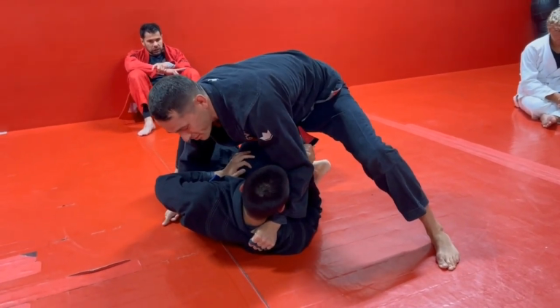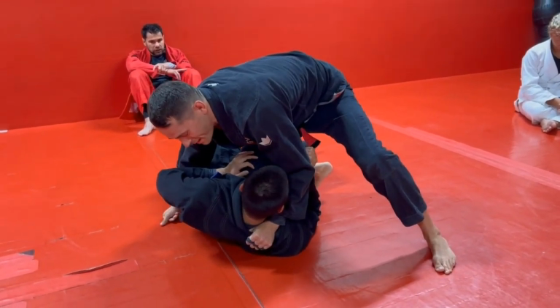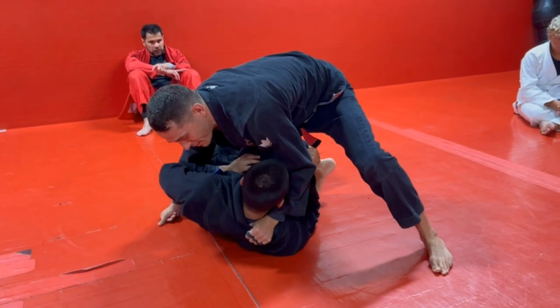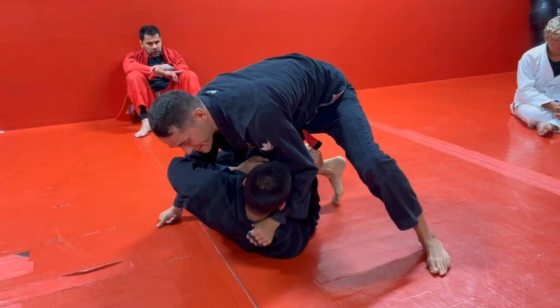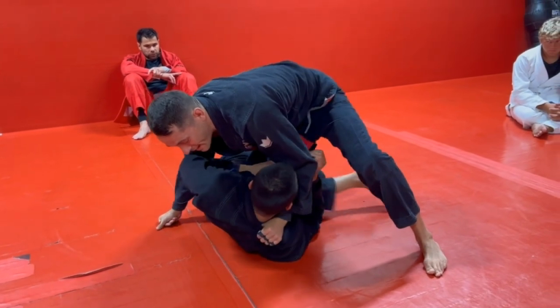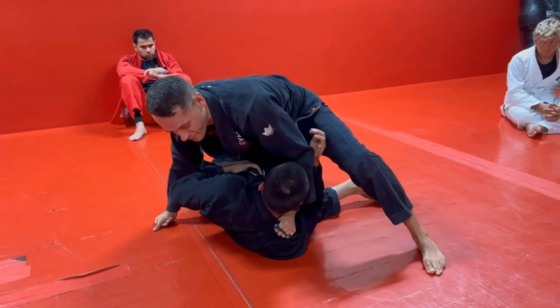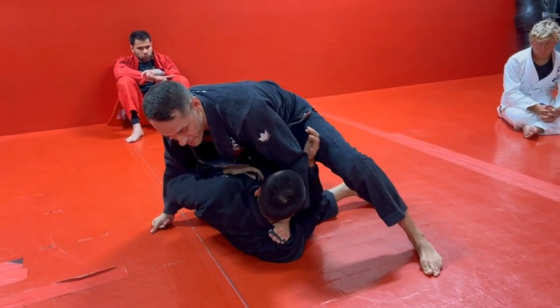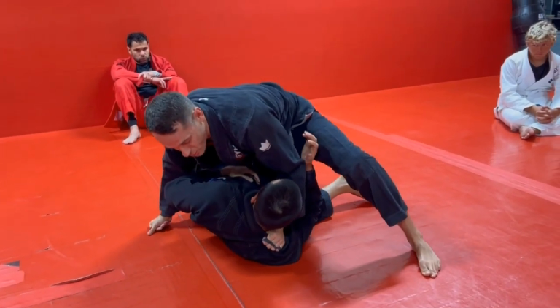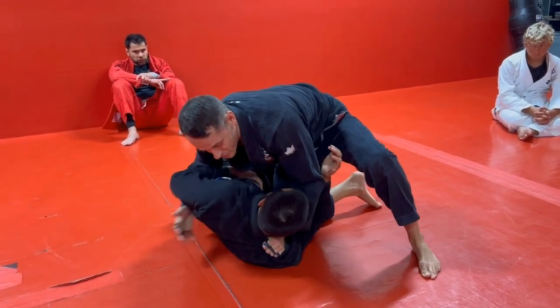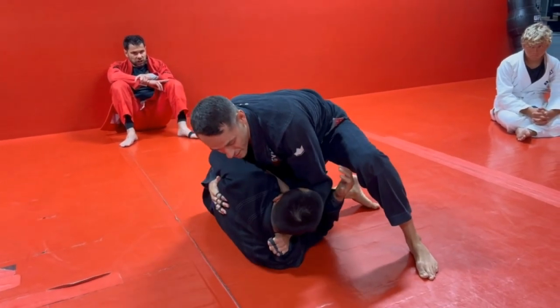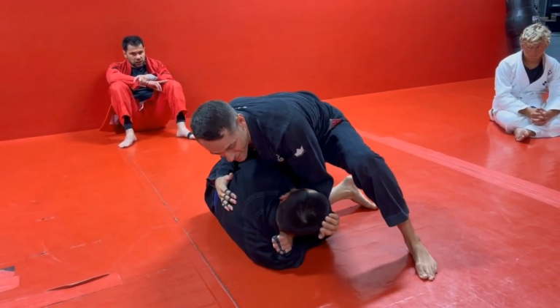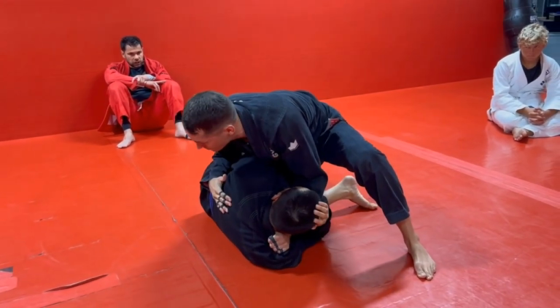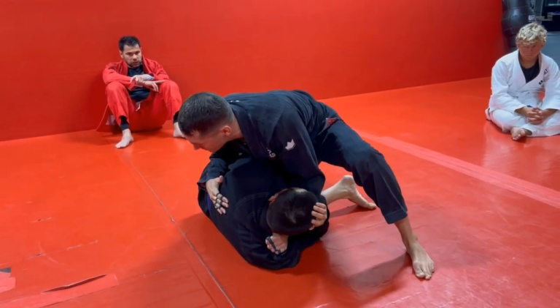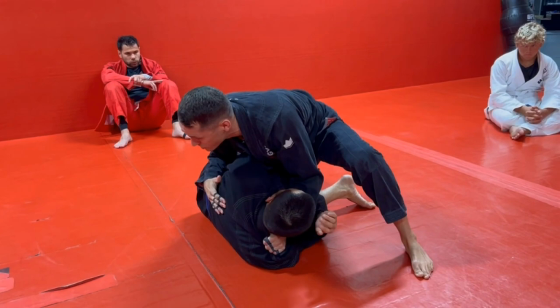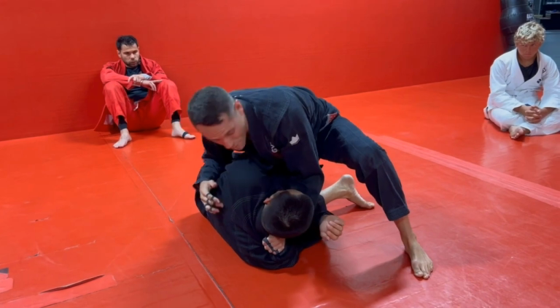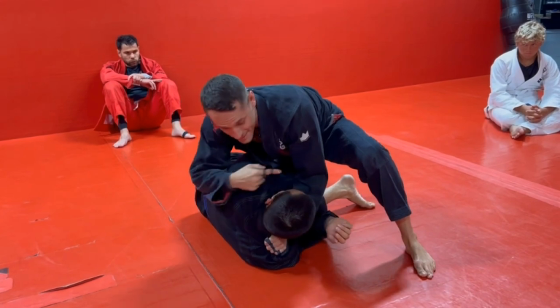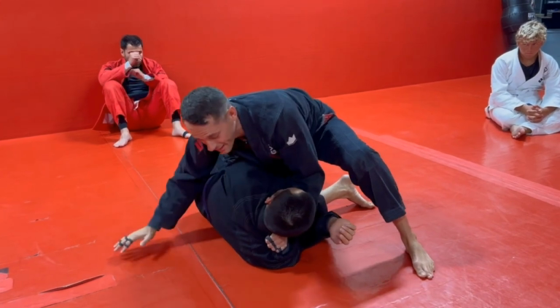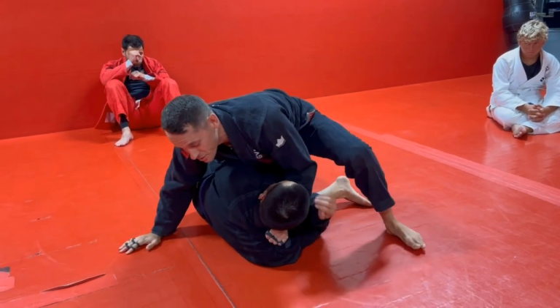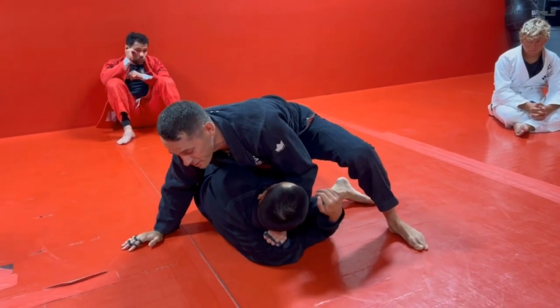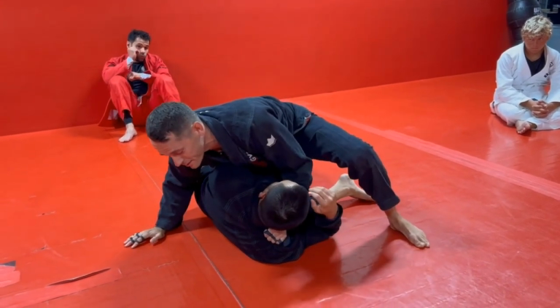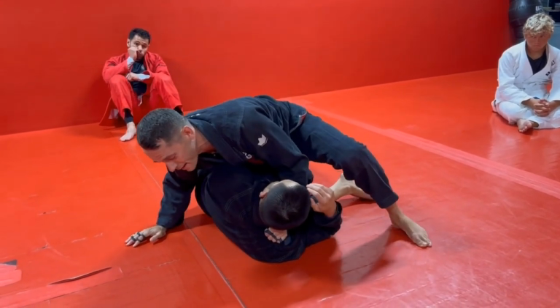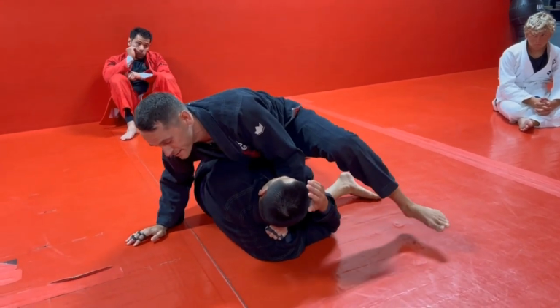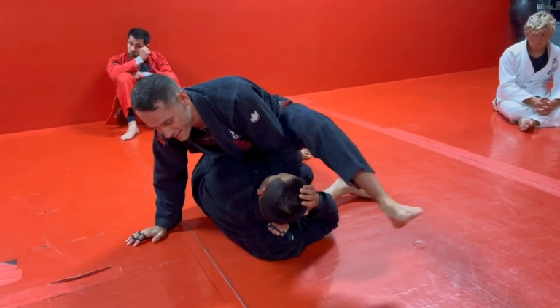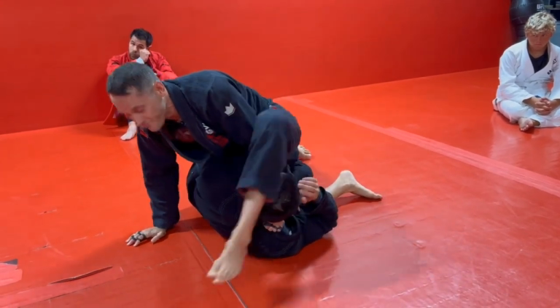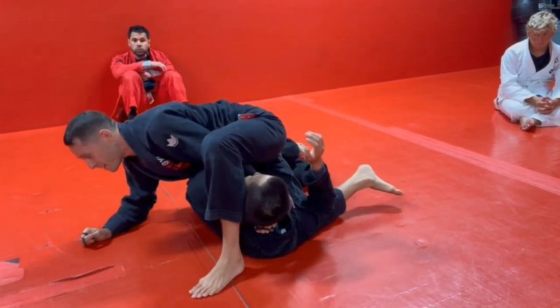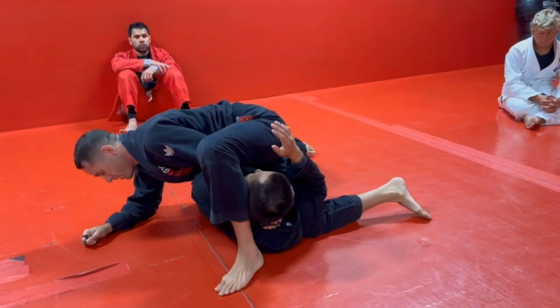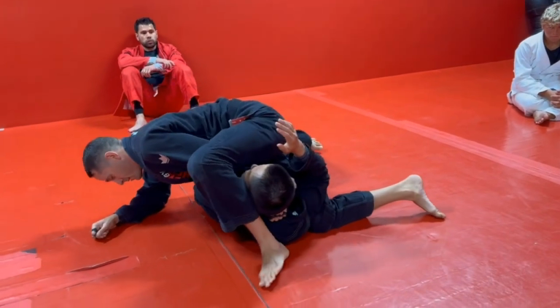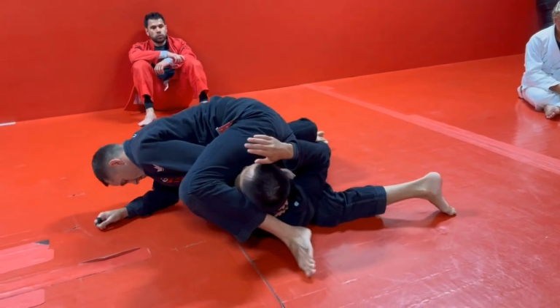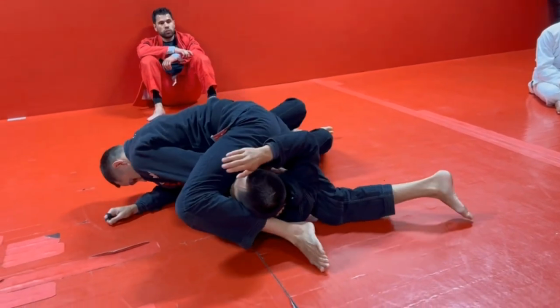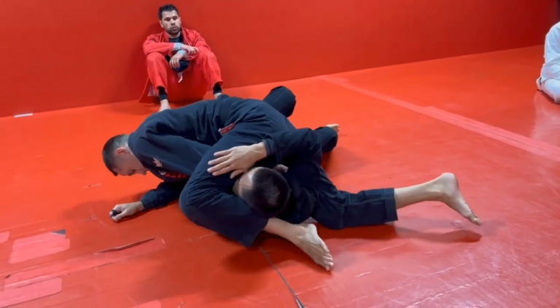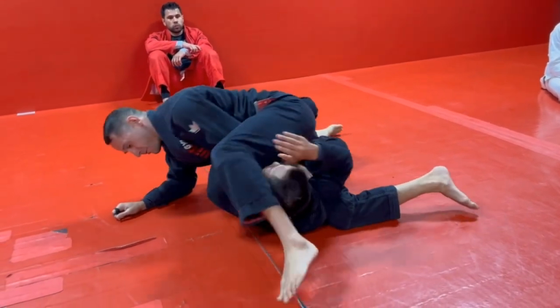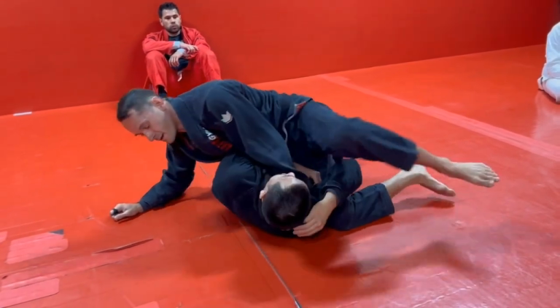As he turns into me, I'm just going to let my knee slide off. Usually they're turning into you and they're not concerned anymore about this leg. As soon as he turns into me and I let my knee slide off, I just step over and run it from there.